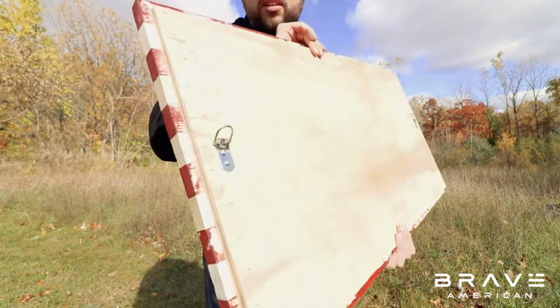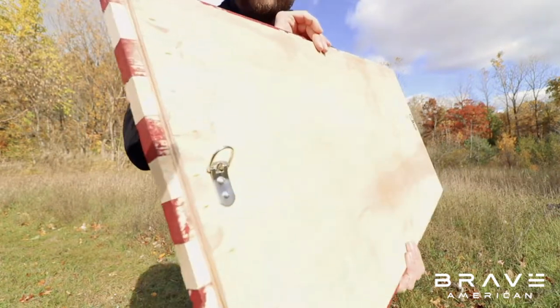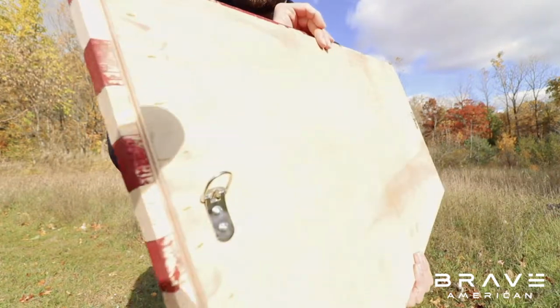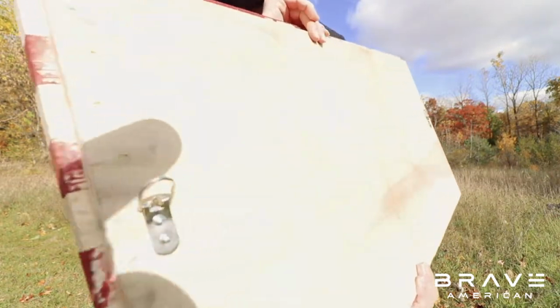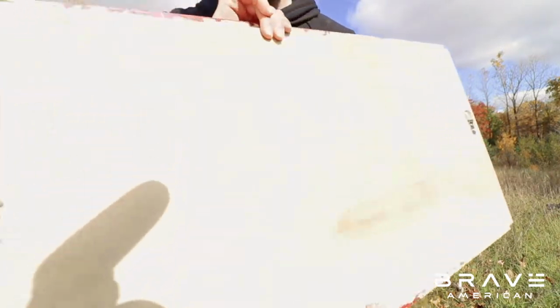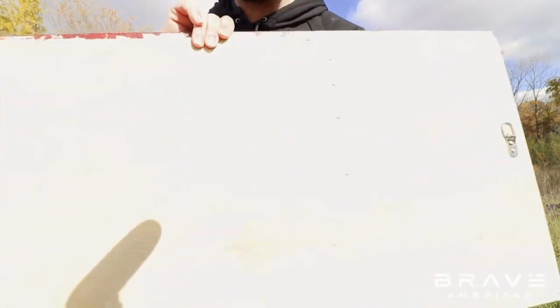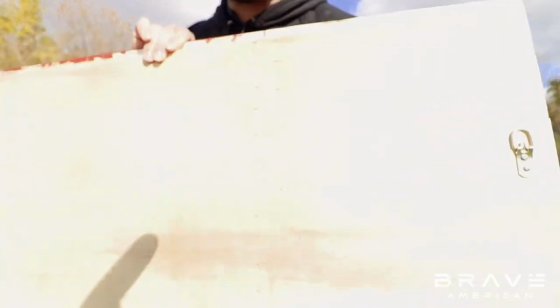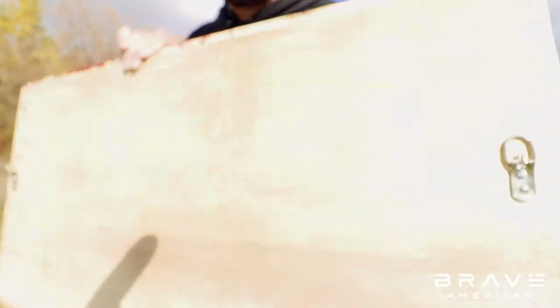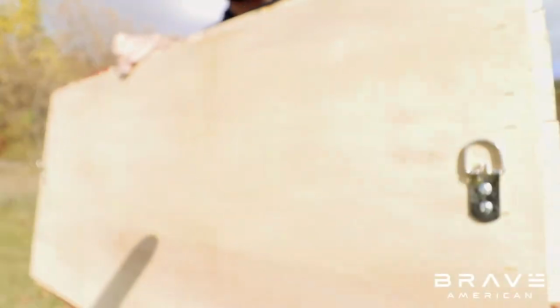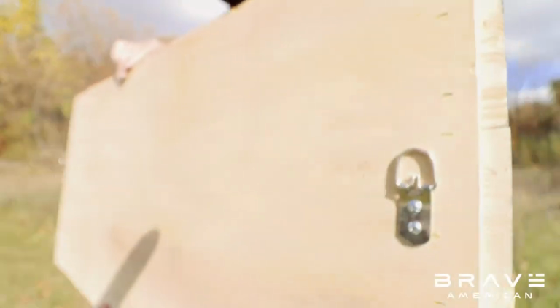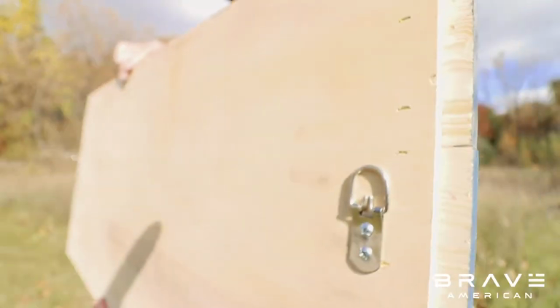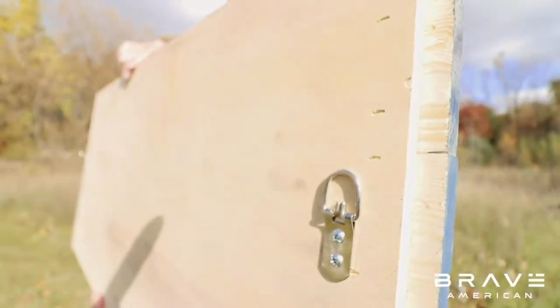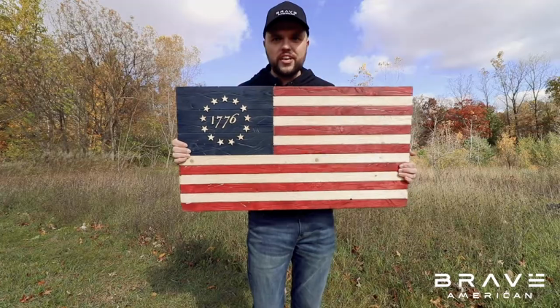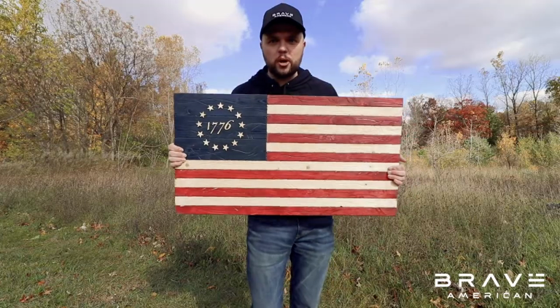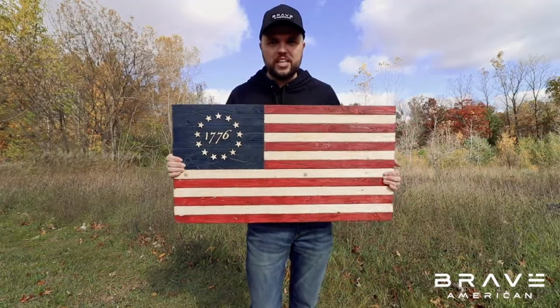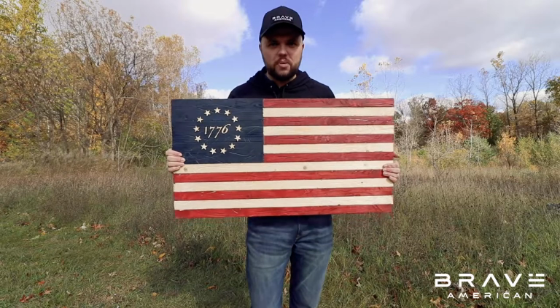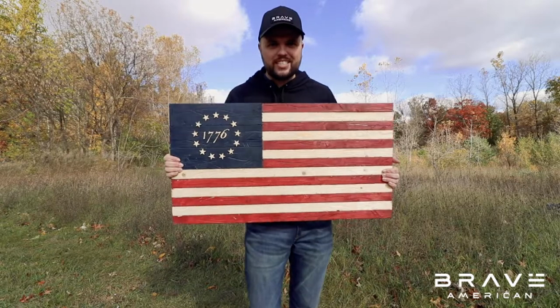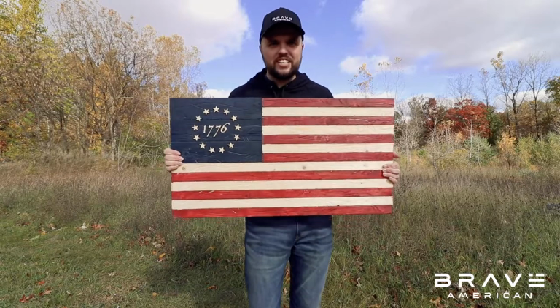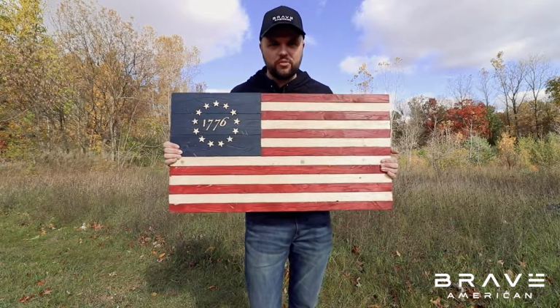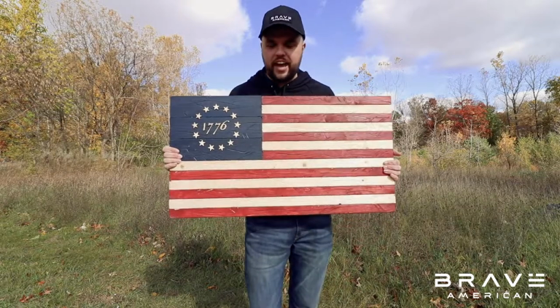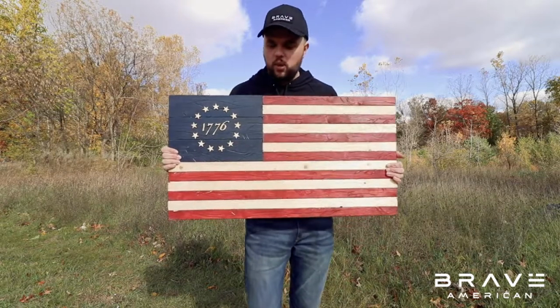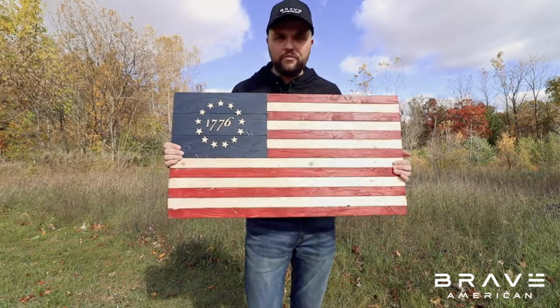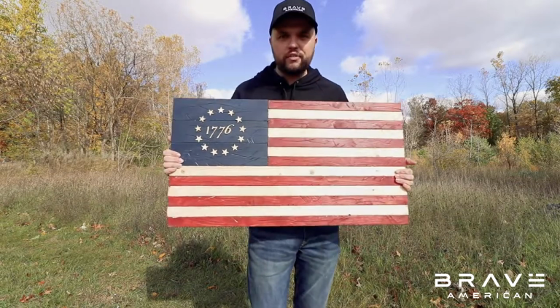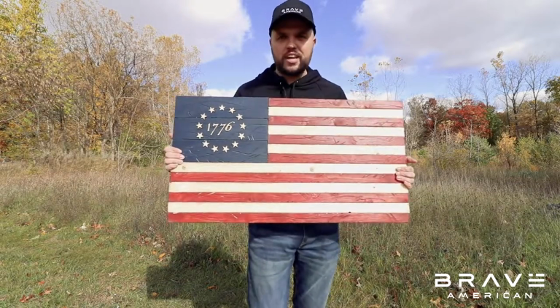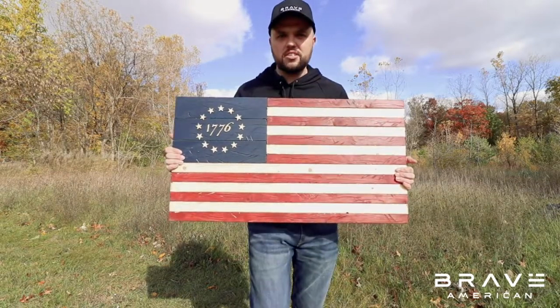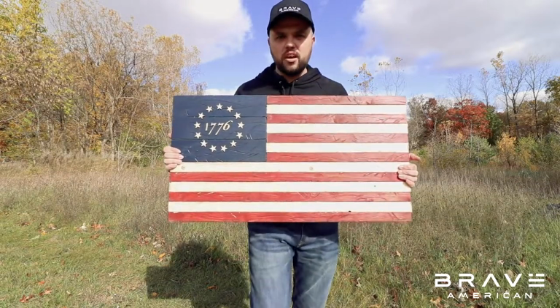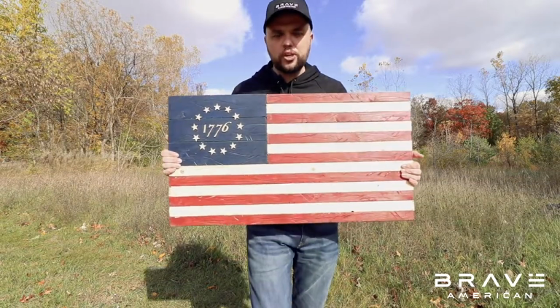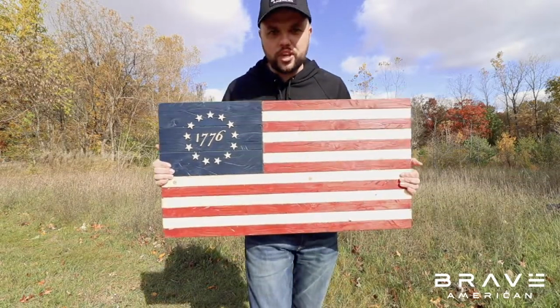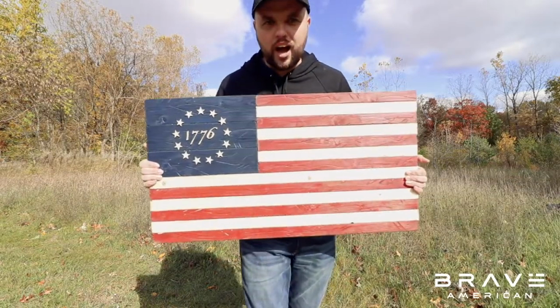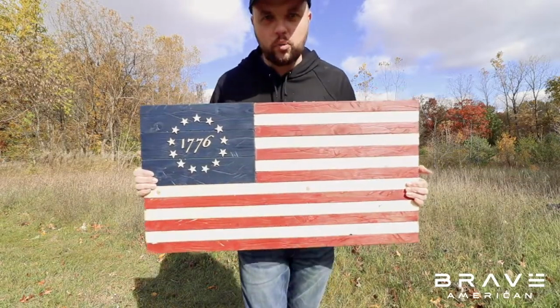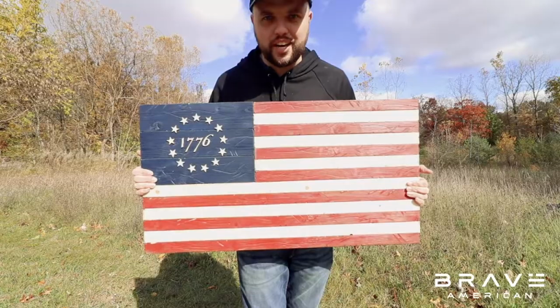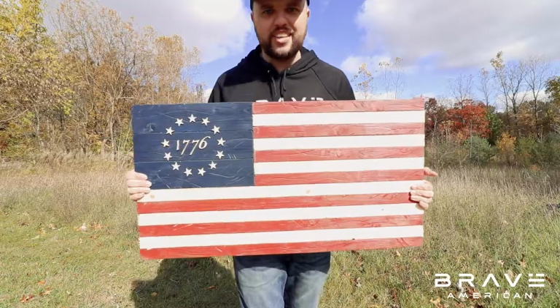On the backside of this flag we have hangers. This is our medium-sized flag. We have five different sizes. Pick yours up on our website today.